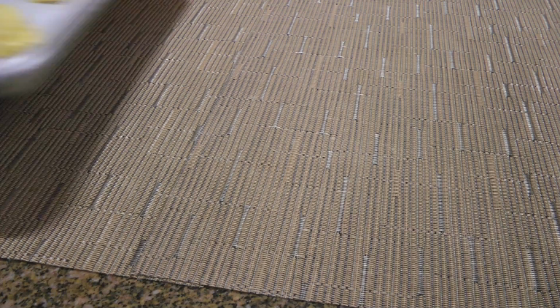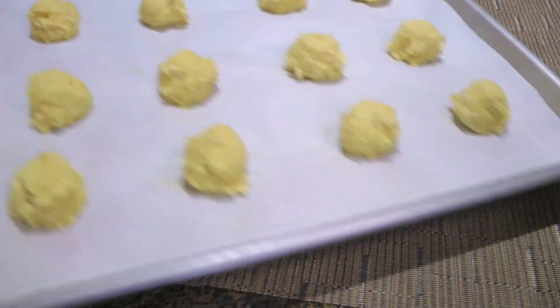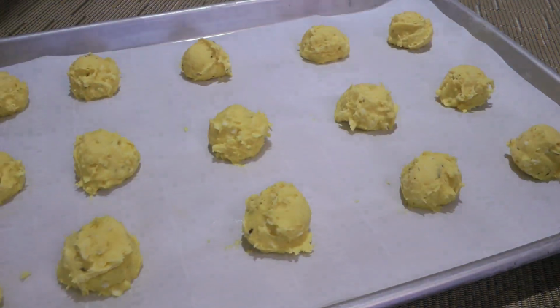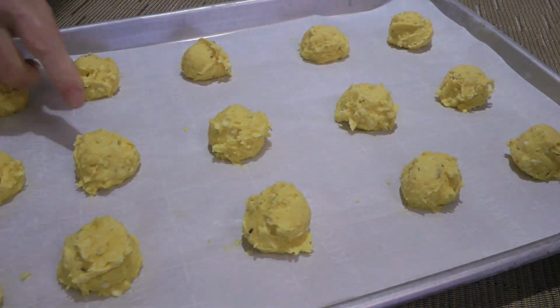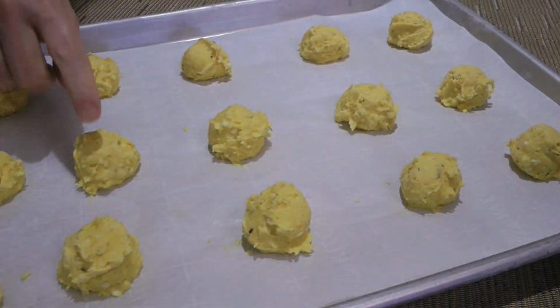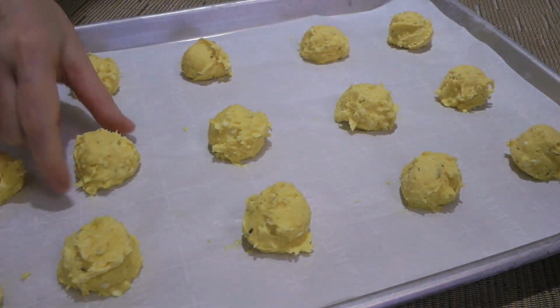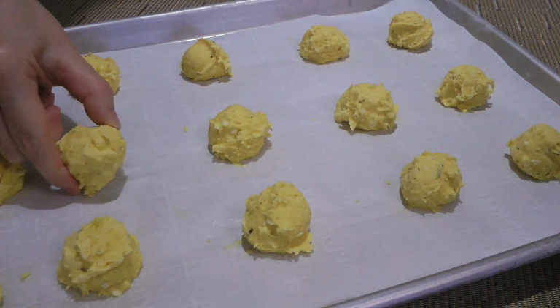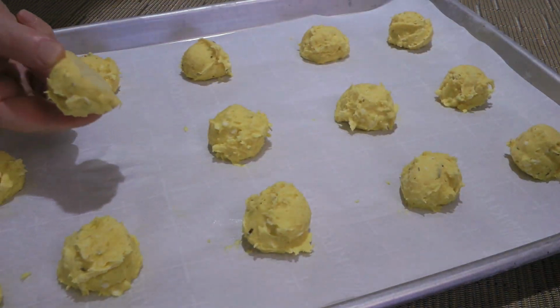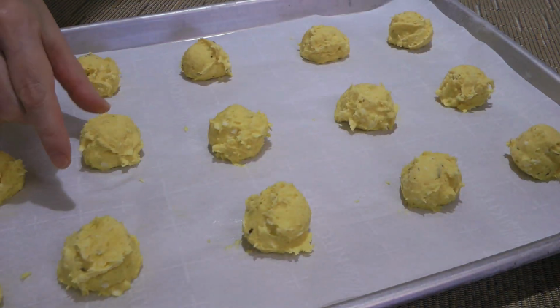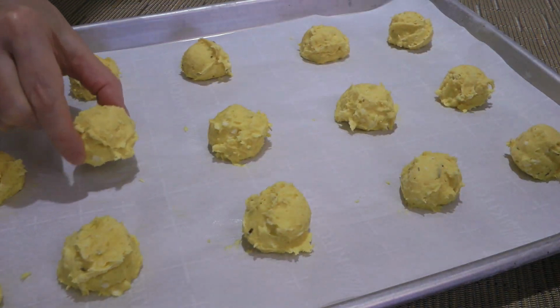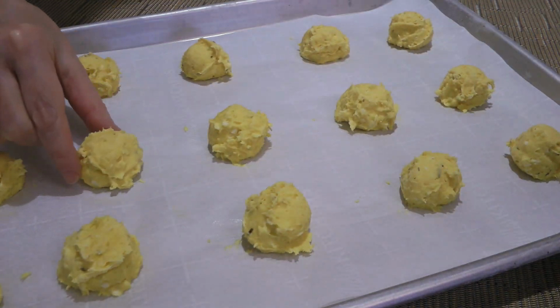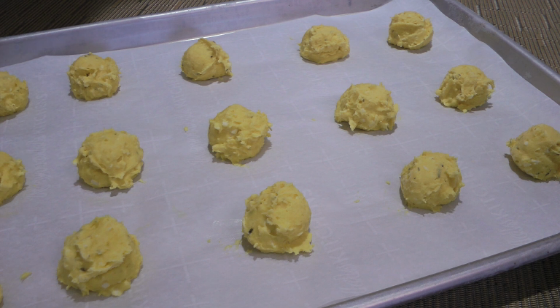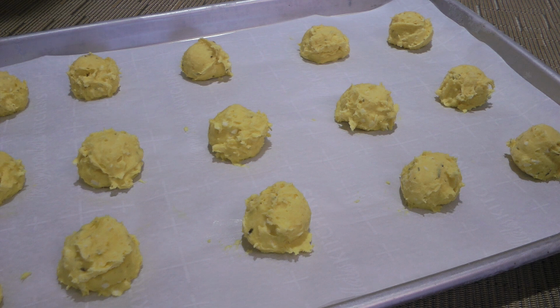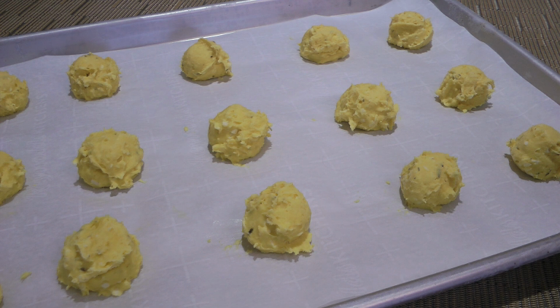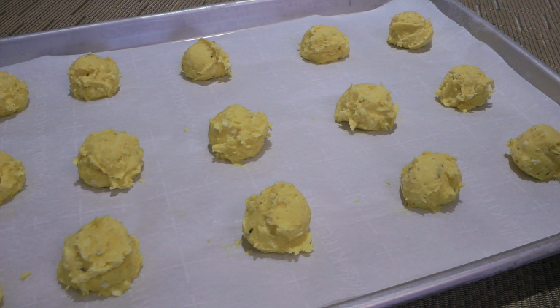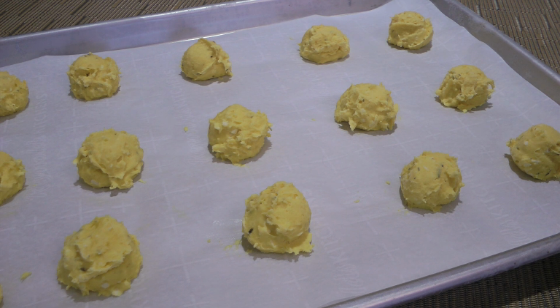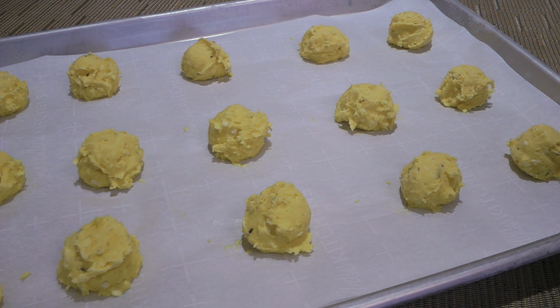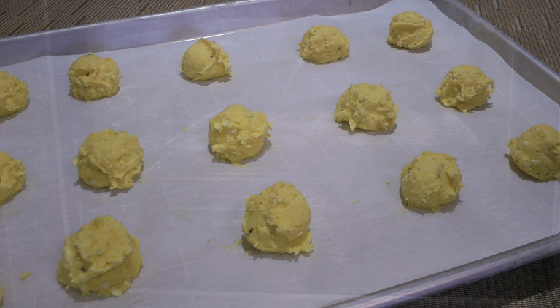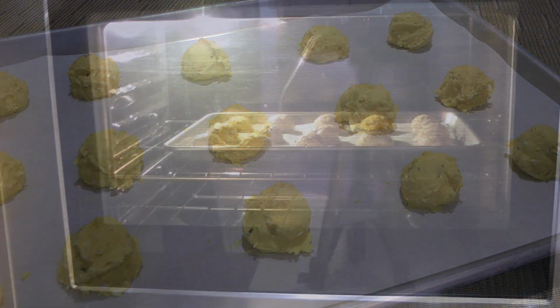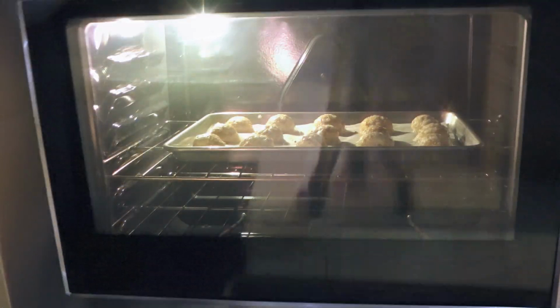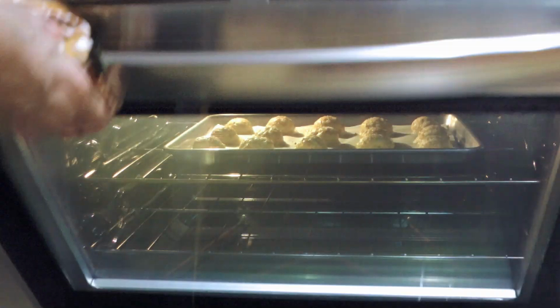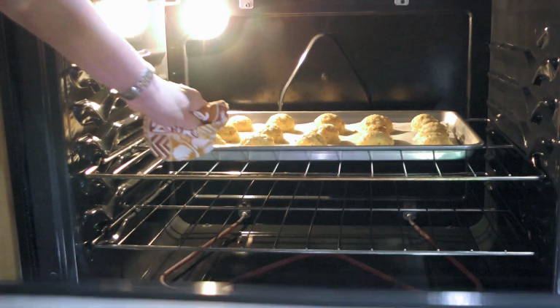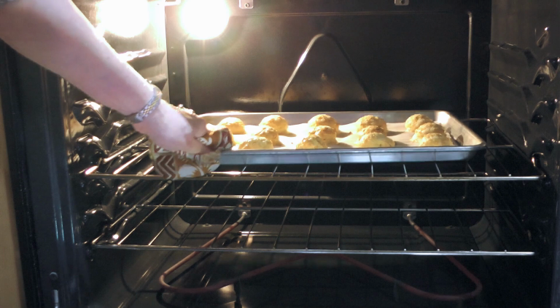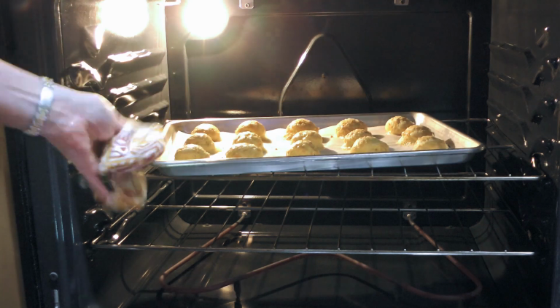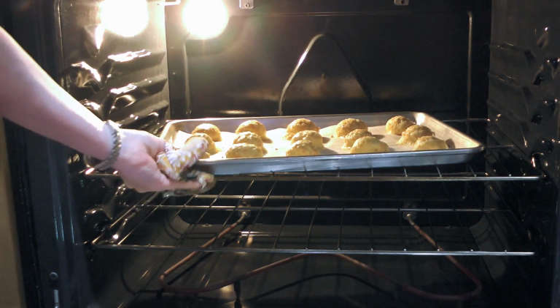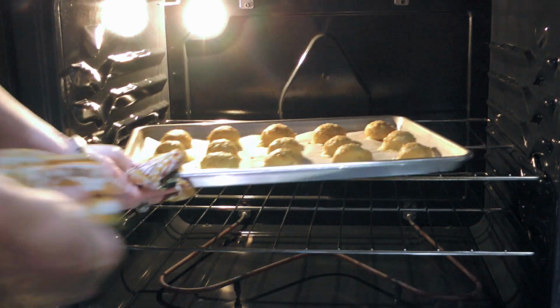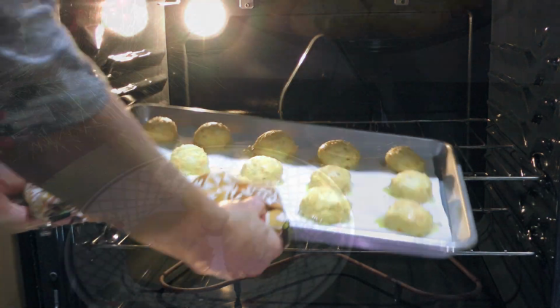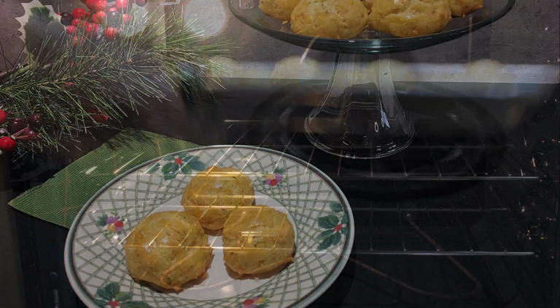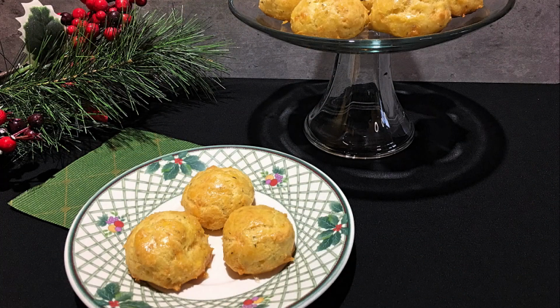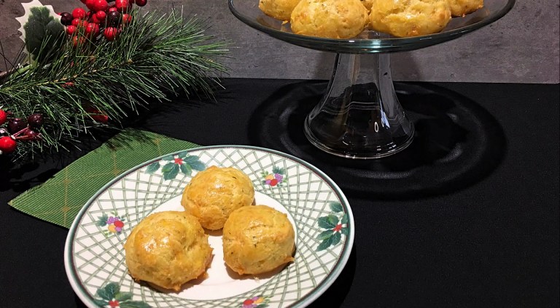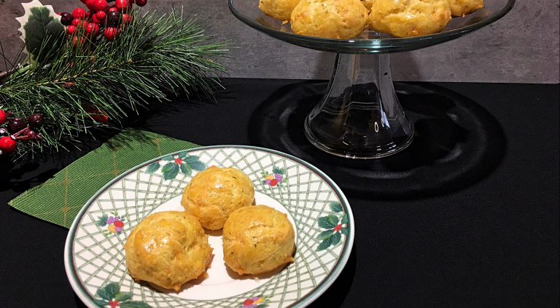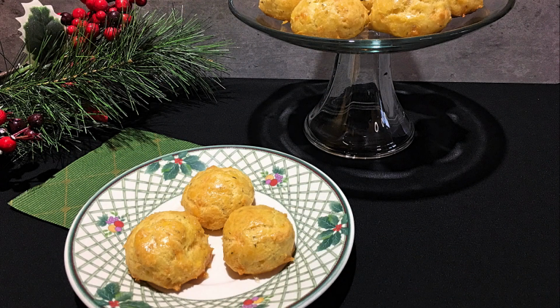If you froze them, add more time when the heat is turned down to 350°F — about 8 to 10 more minutes. When they're done, we'll remove from the oven and serve them immediately.